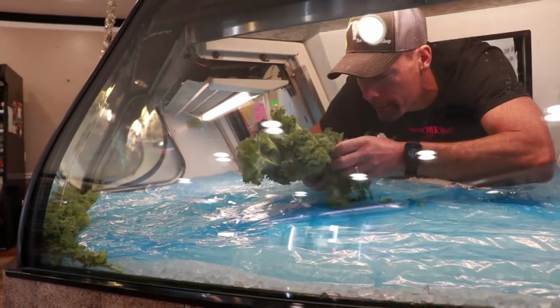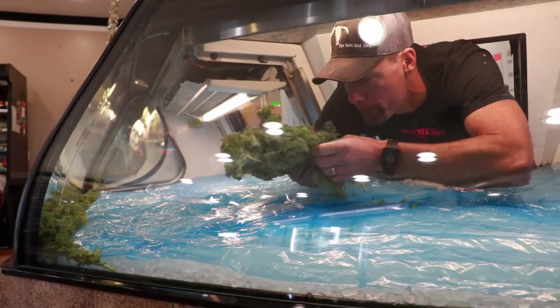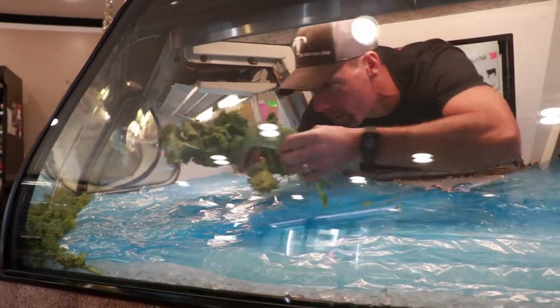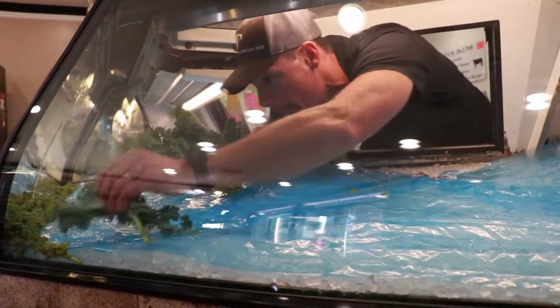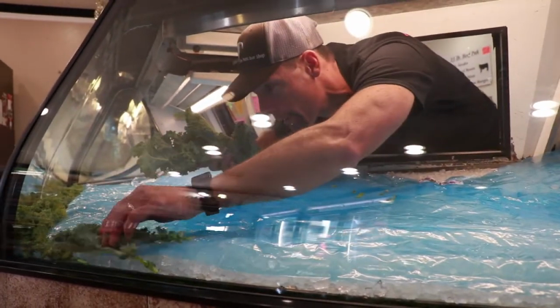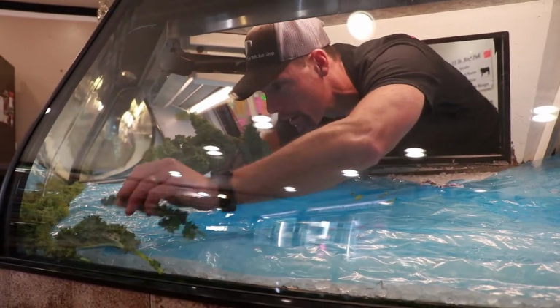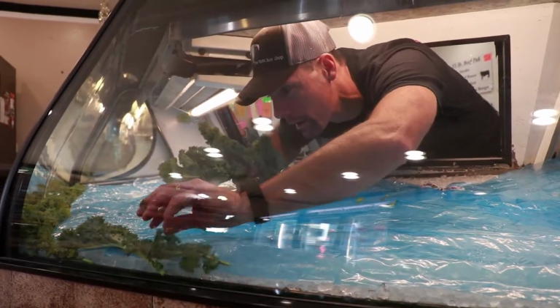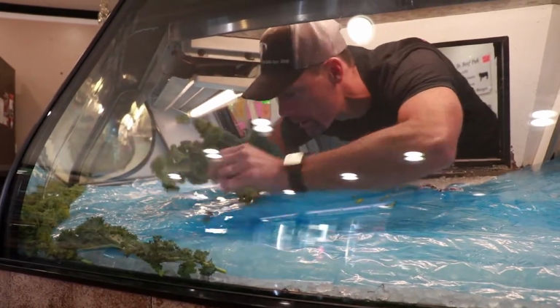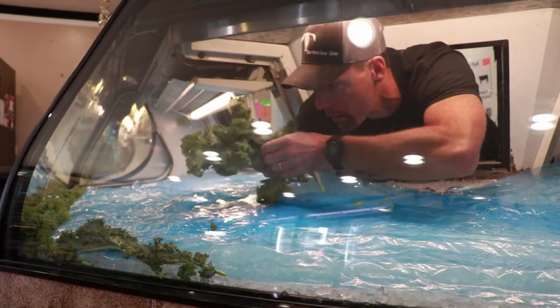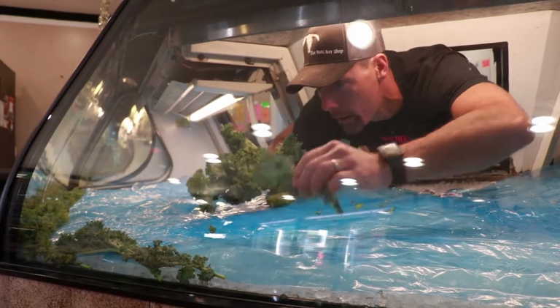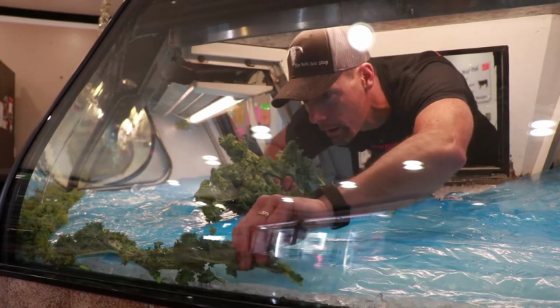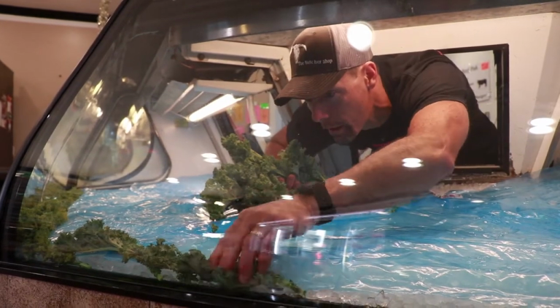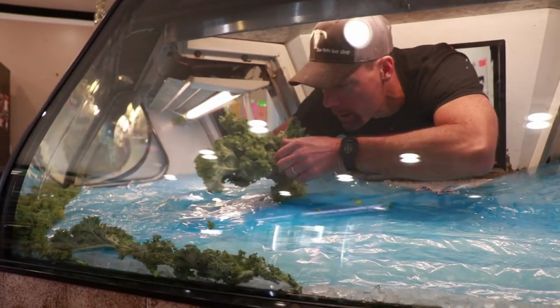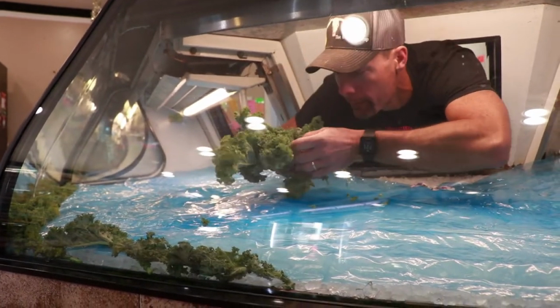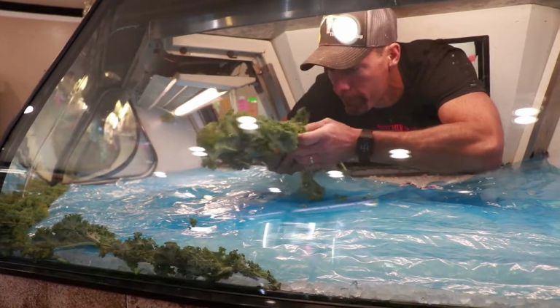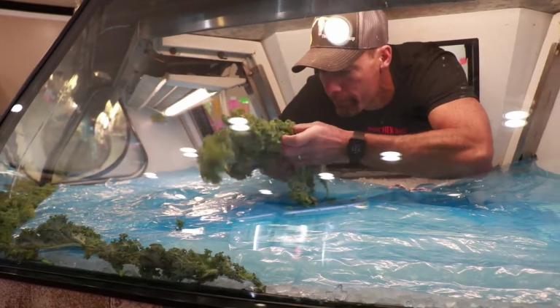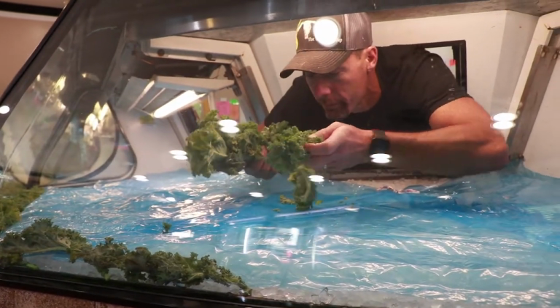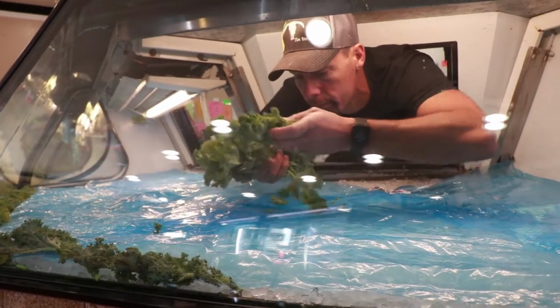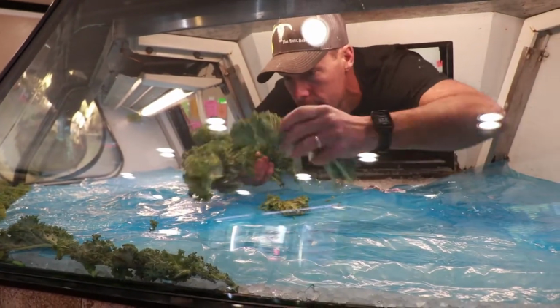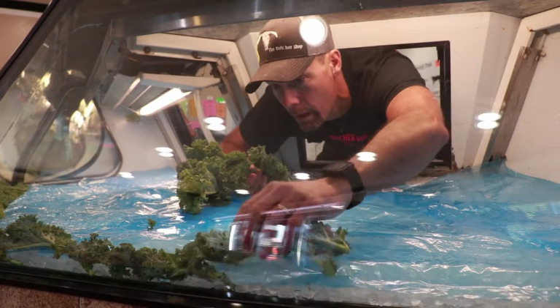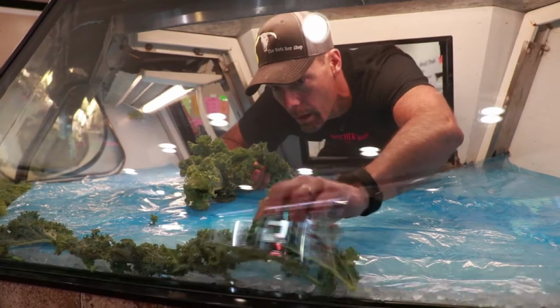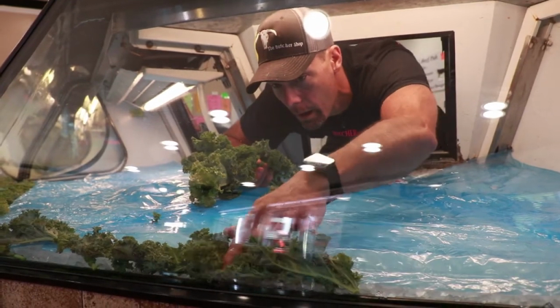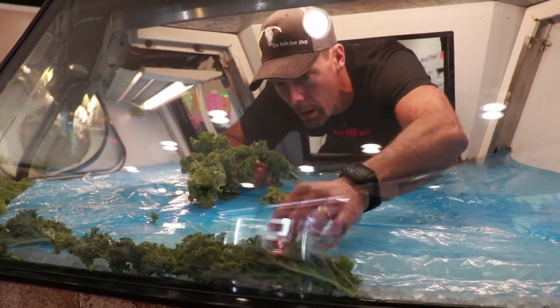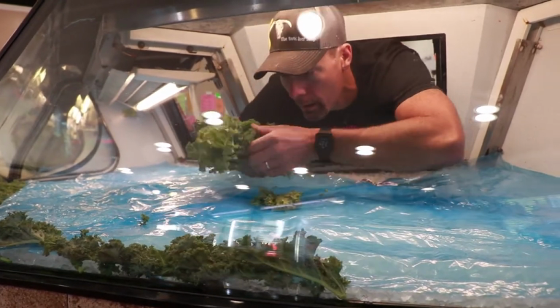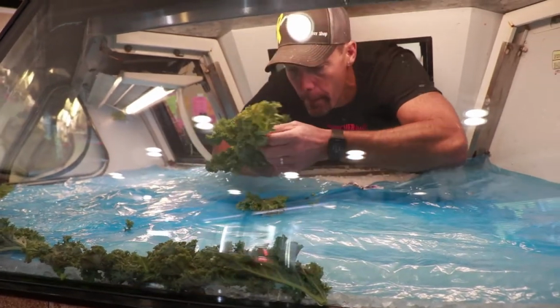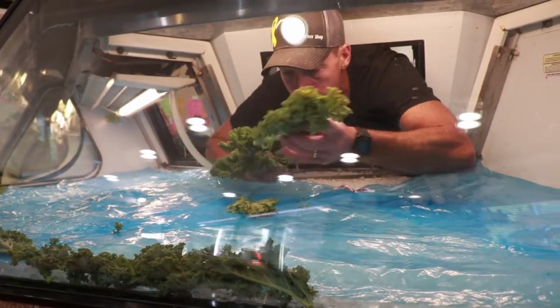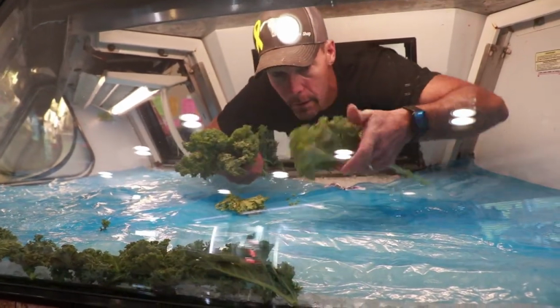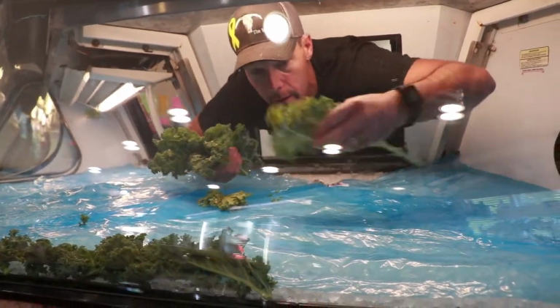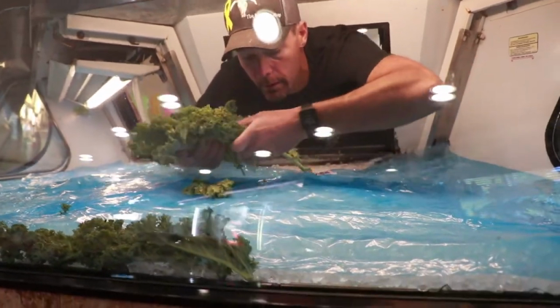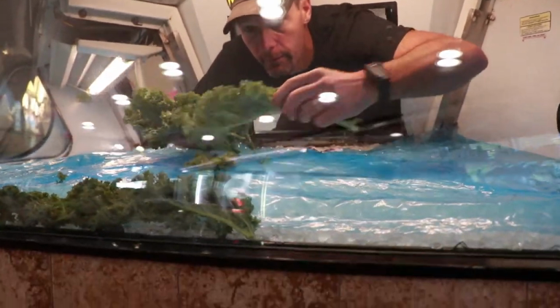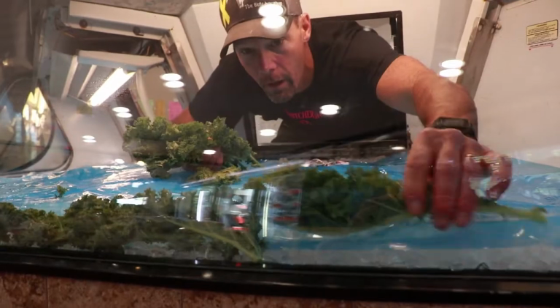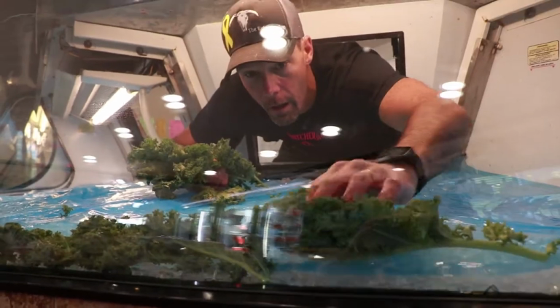We try to always change things around and give you a different look. You might see something that maybe you saw on a cooking network or a food show somewhere — we probably have access to that if we don't already have it. We can showcase that and get it here for you, fill your order and let you go home and try that wonderful dish that you may have seen on TV.